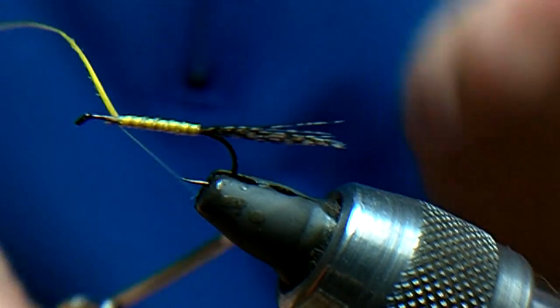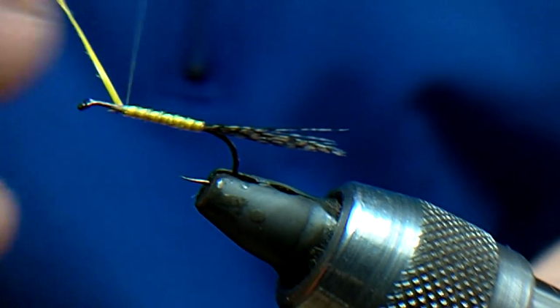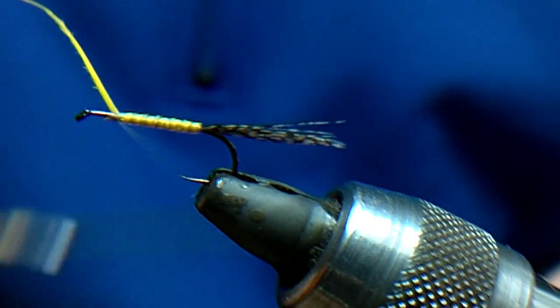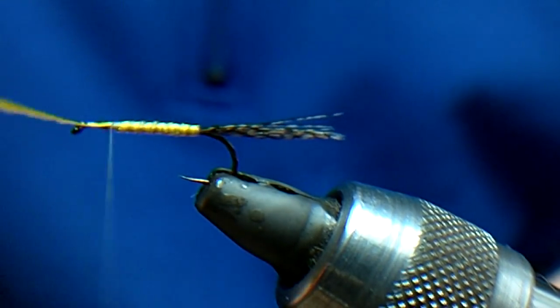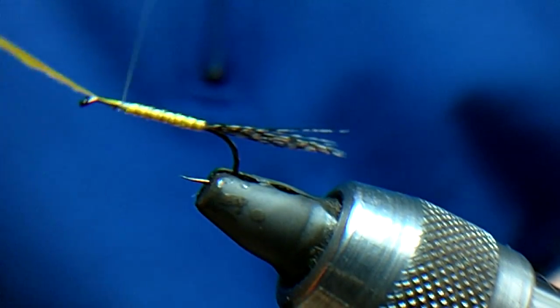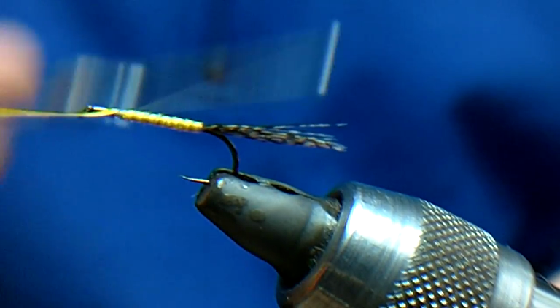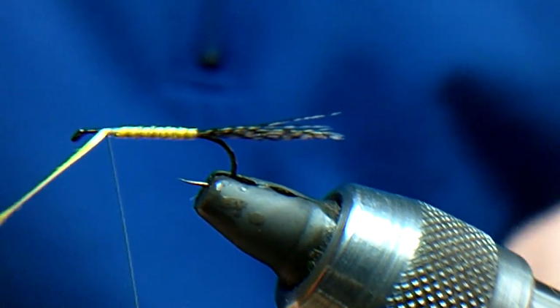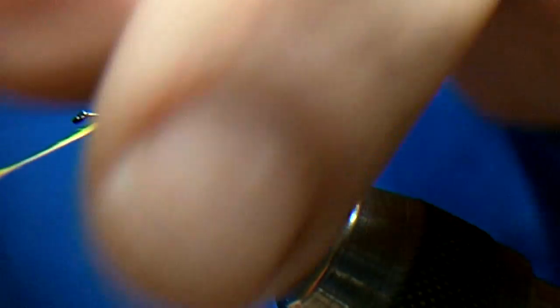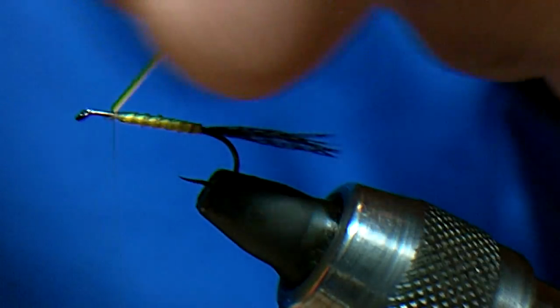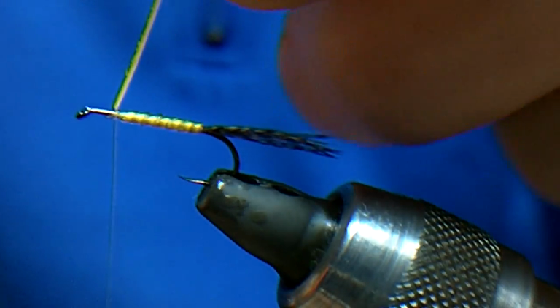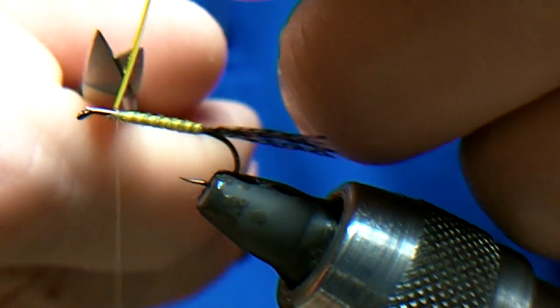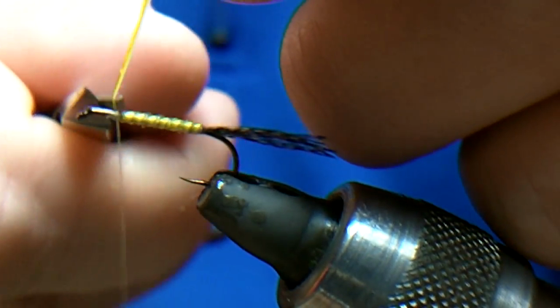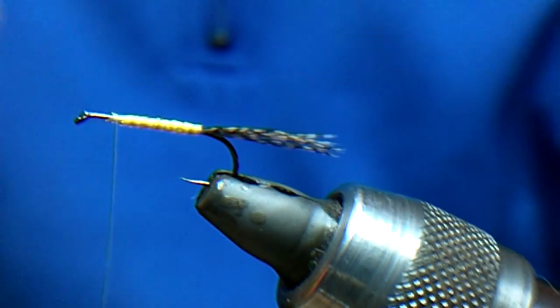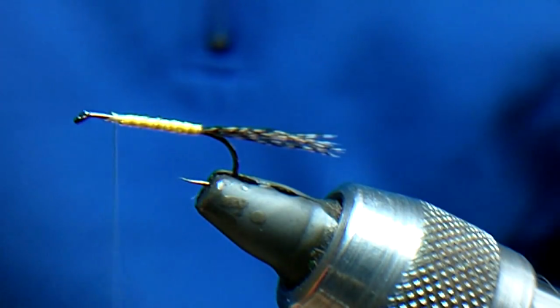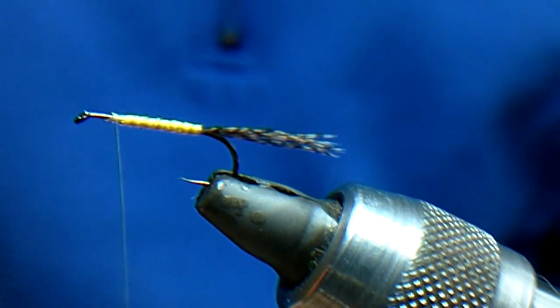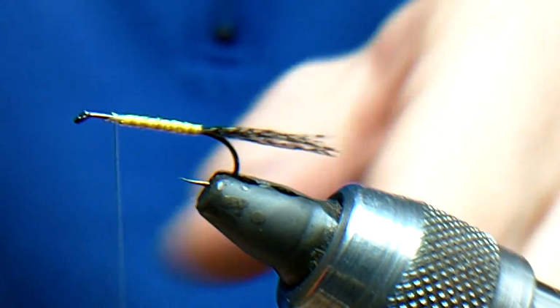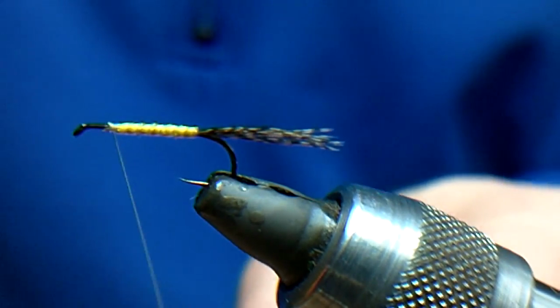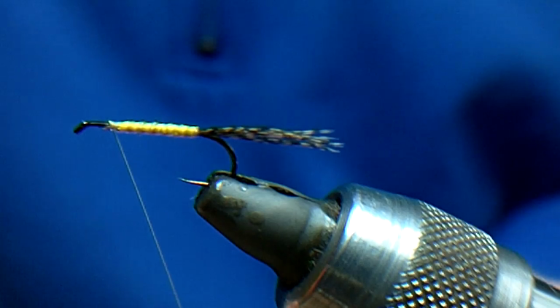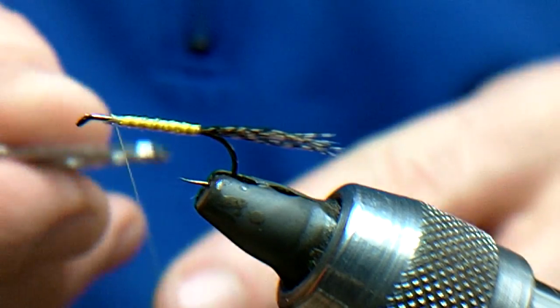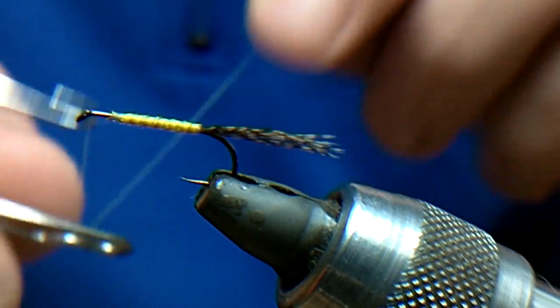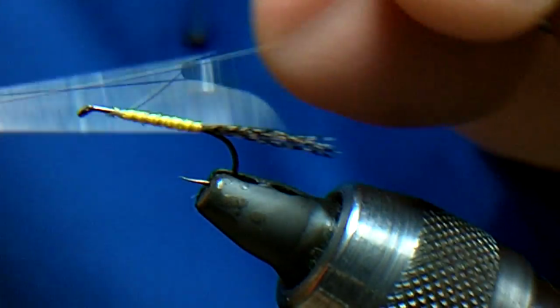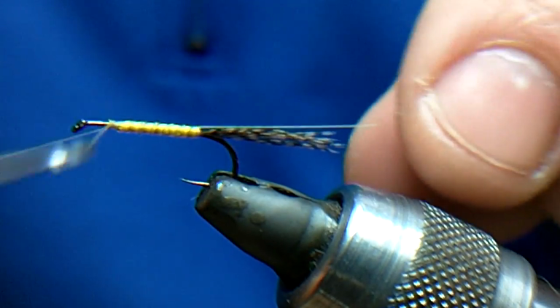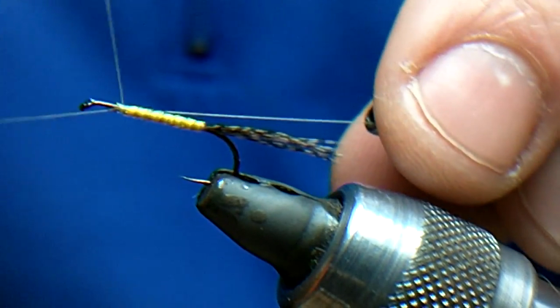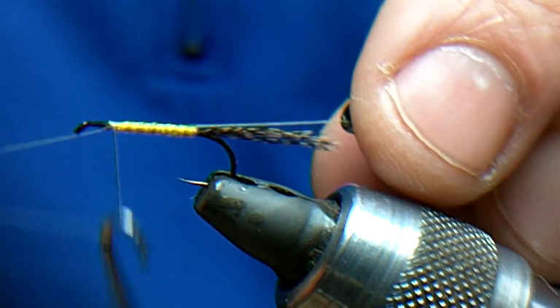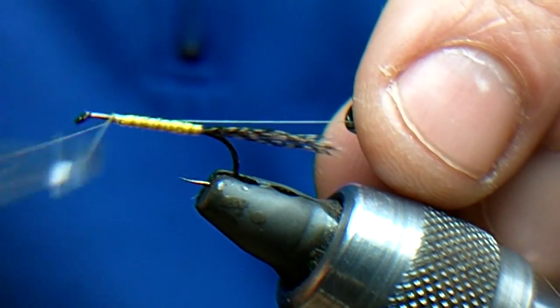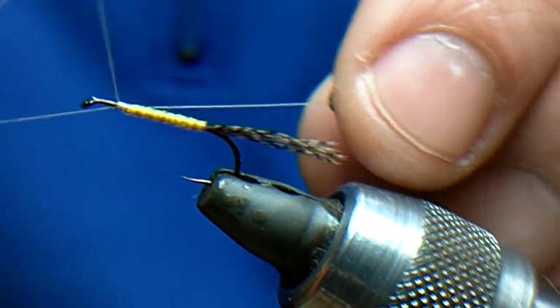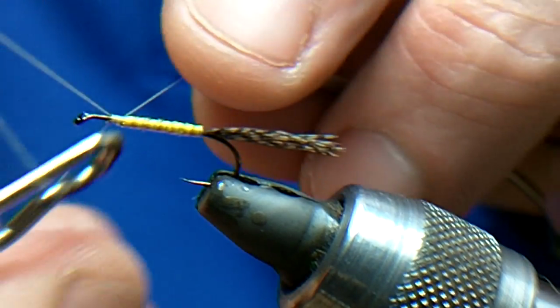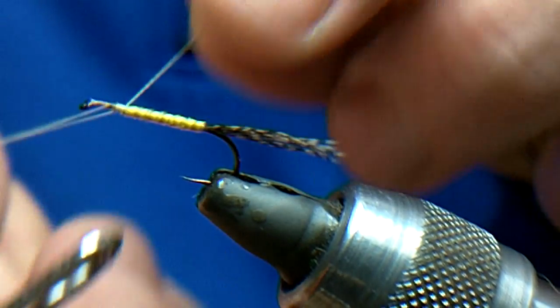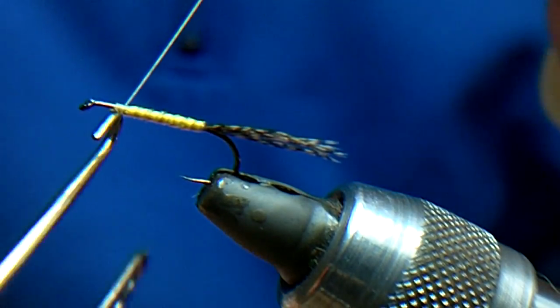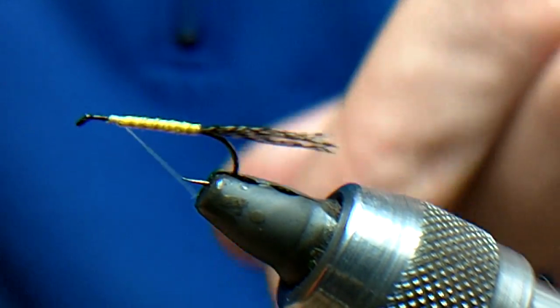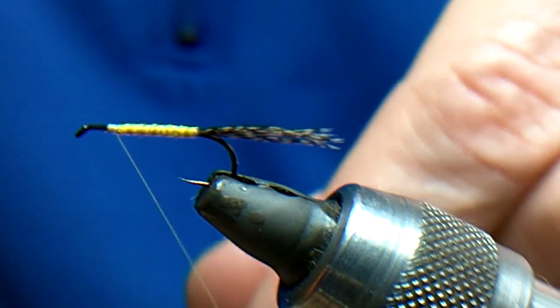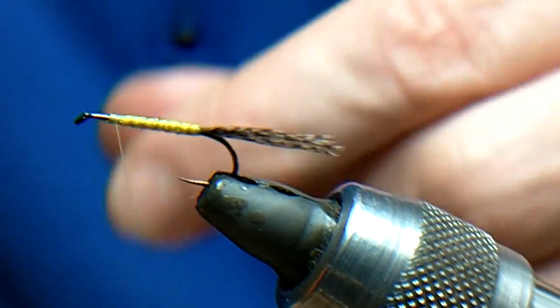Make a little bit of varnish underneath it and cut it in. Trim it off. Whip finish — and you have got to do these flies in two stages — so whip finish it.